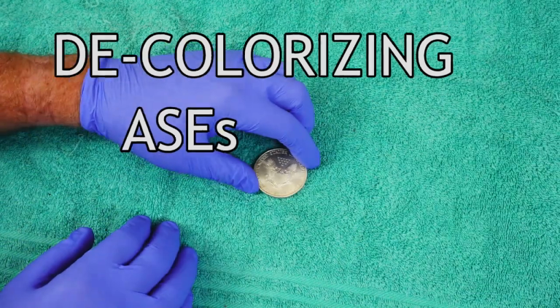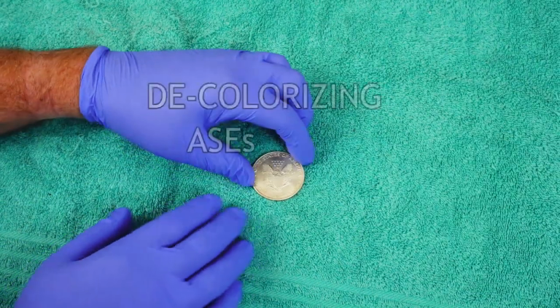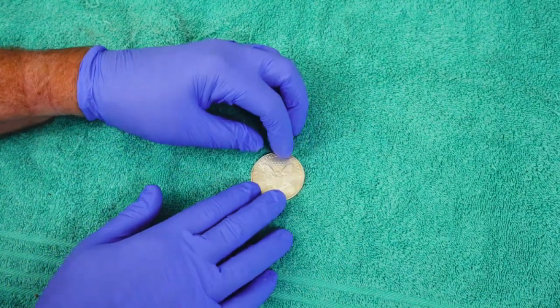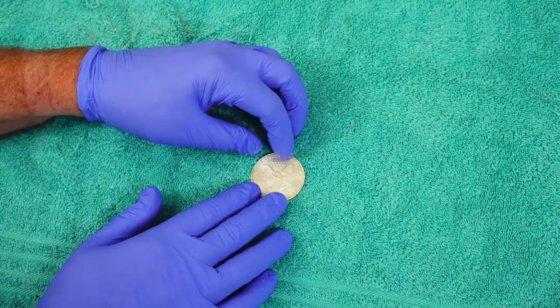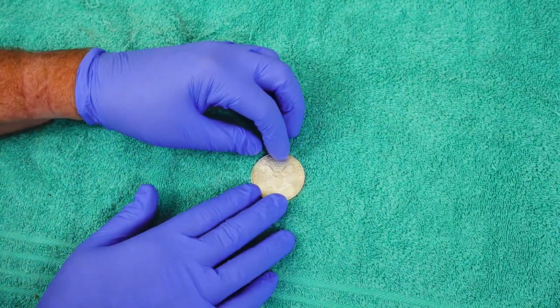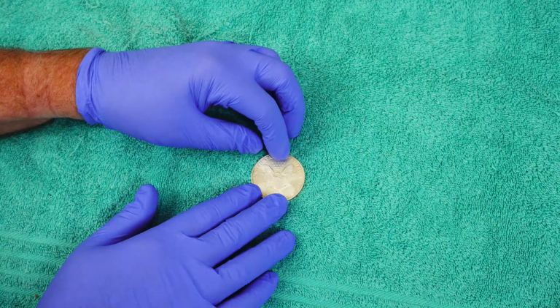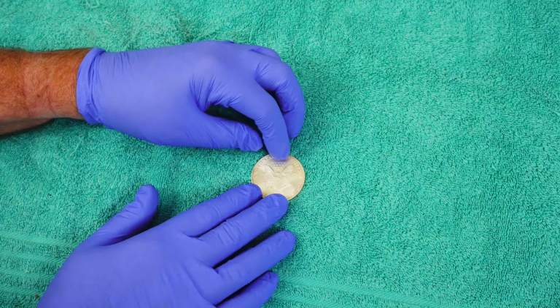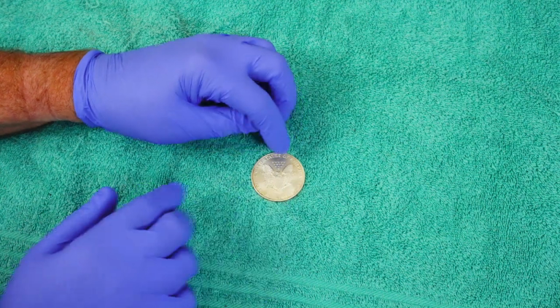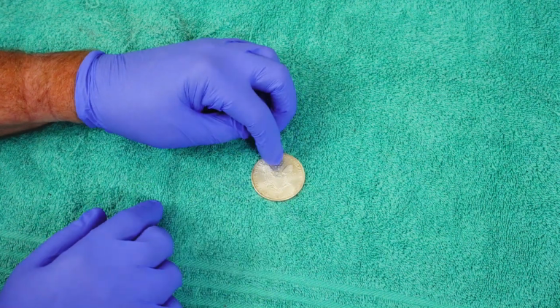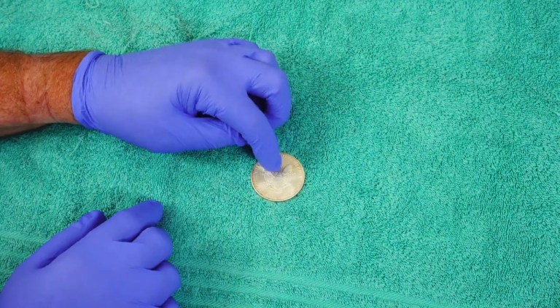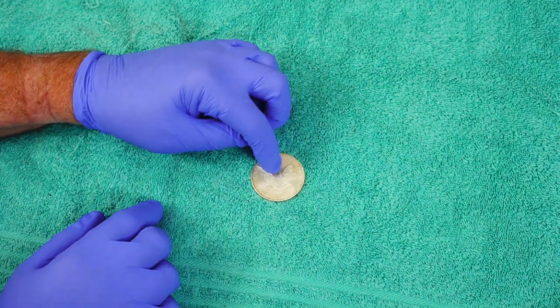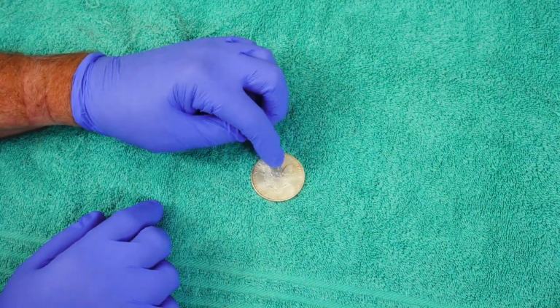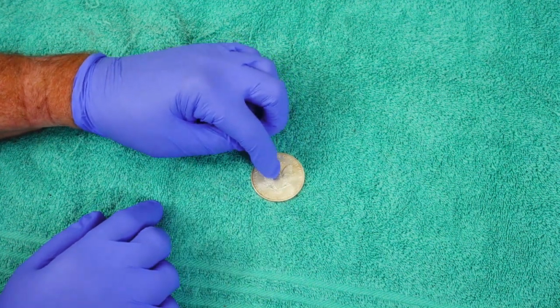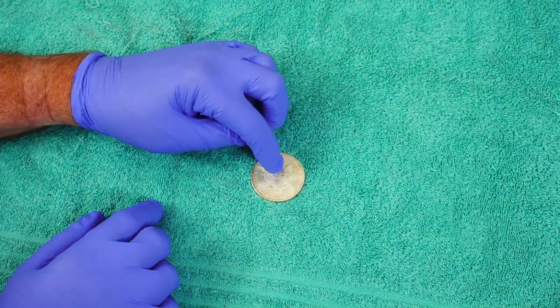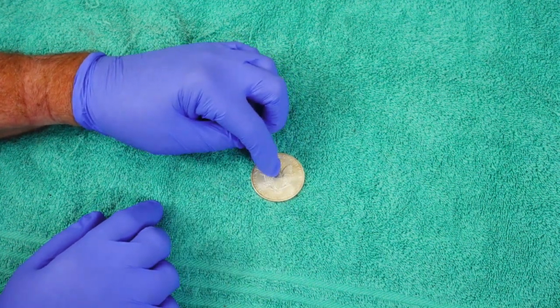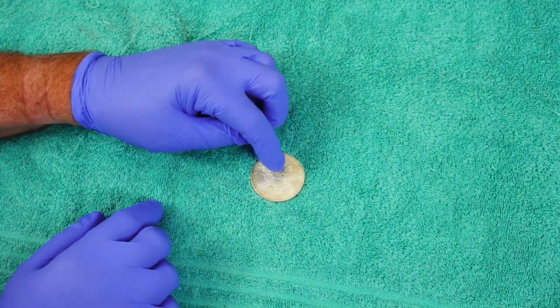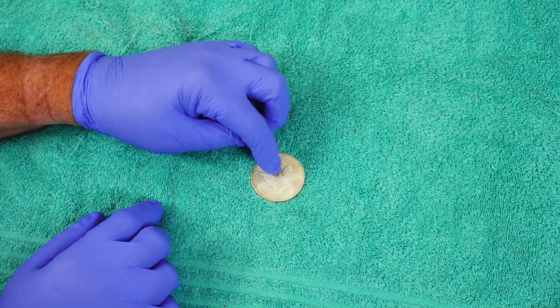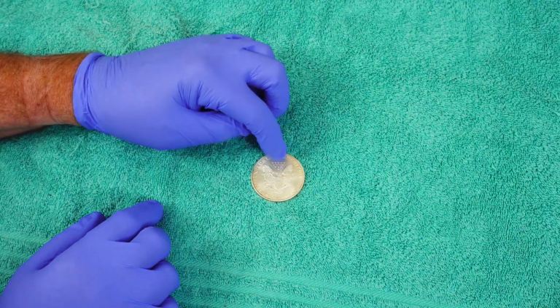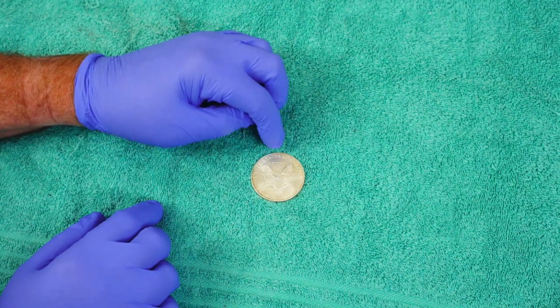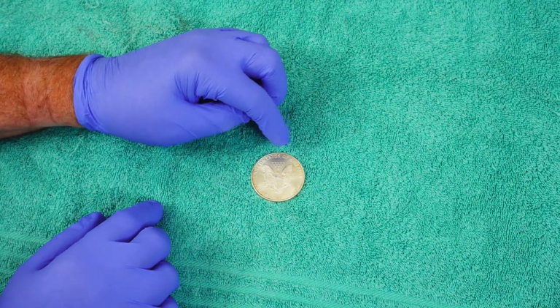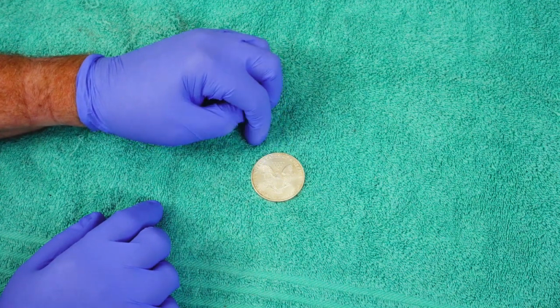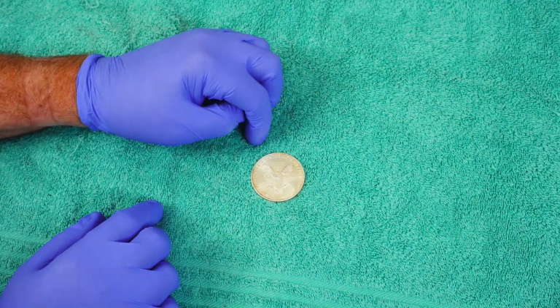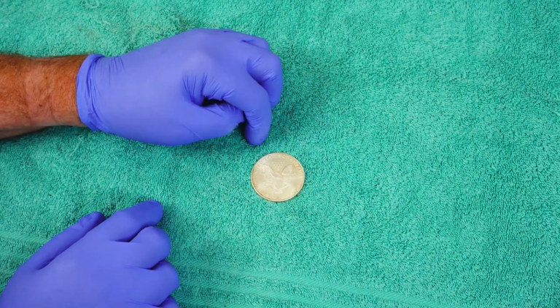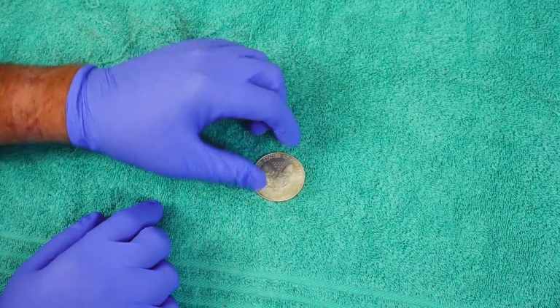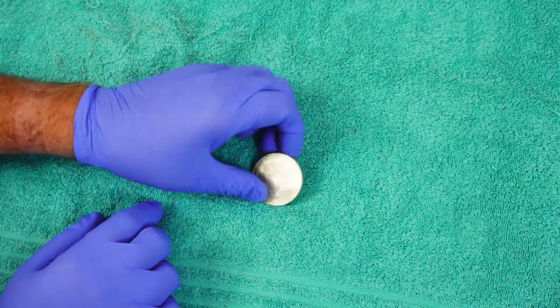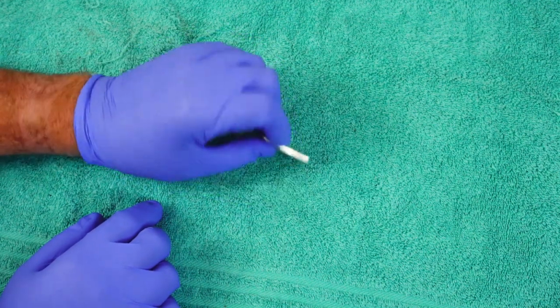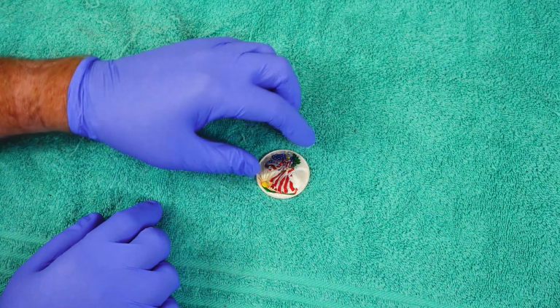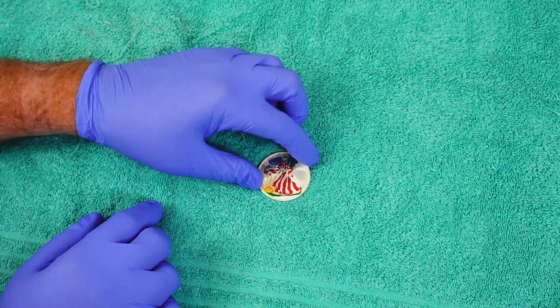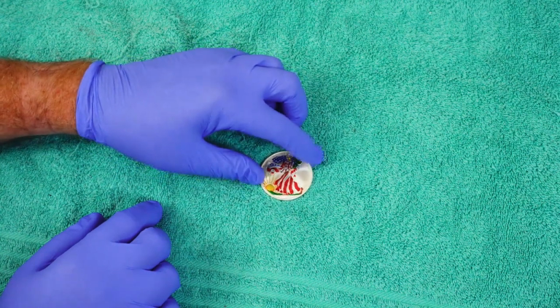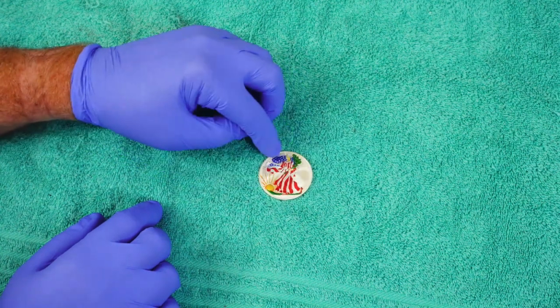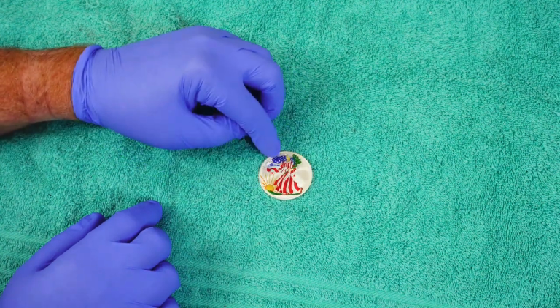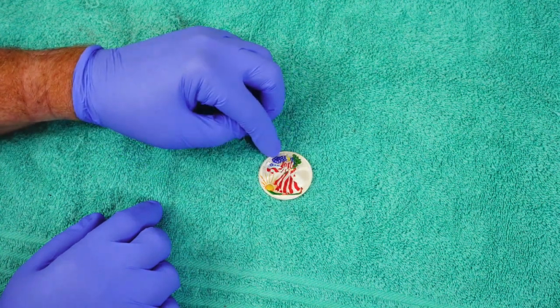Hey everyone, welcome back to the HackerStacker channel, and today I'm going to do something to this American Eagle that's going to make some of you vomit. And that is, I am going to remove this colorization.